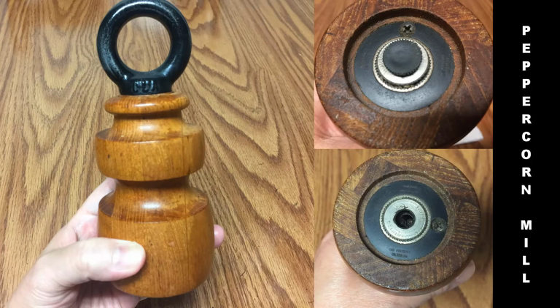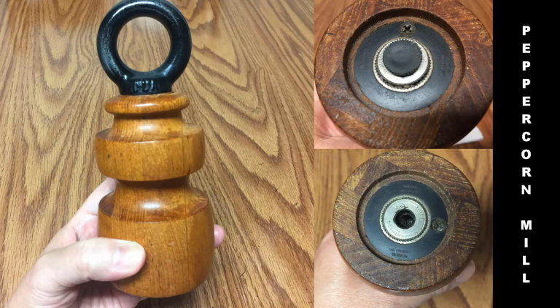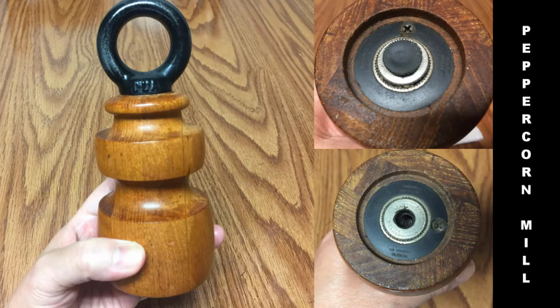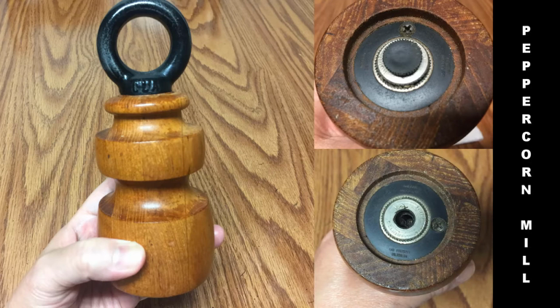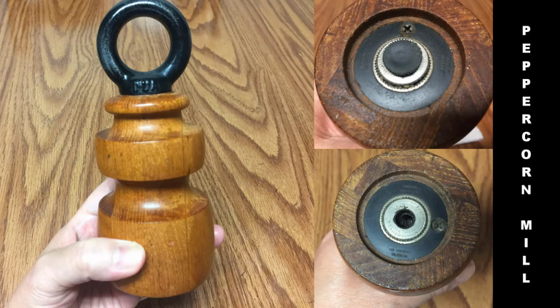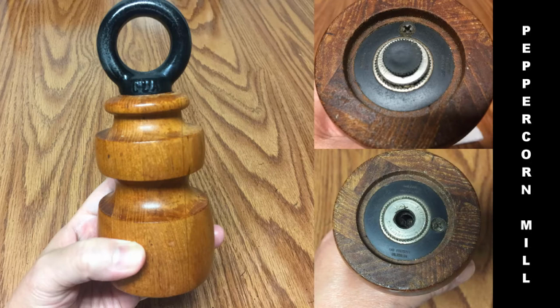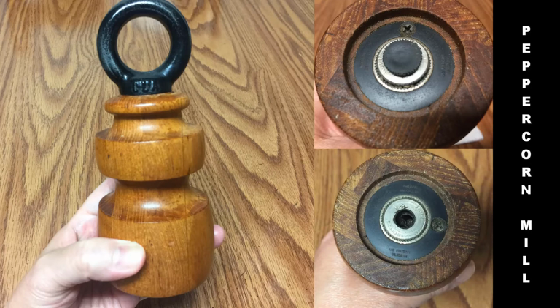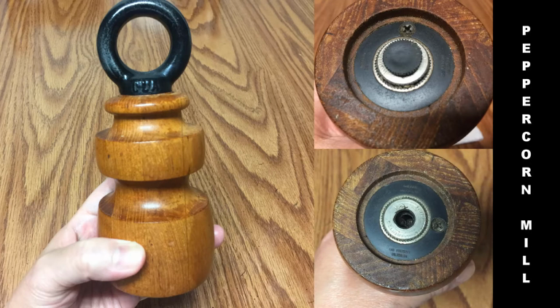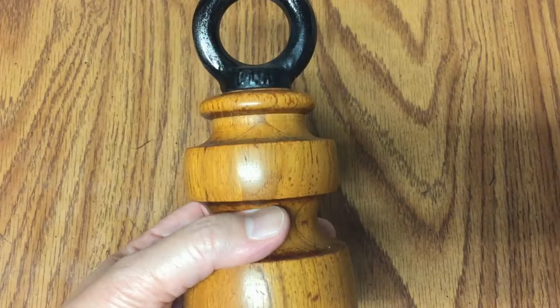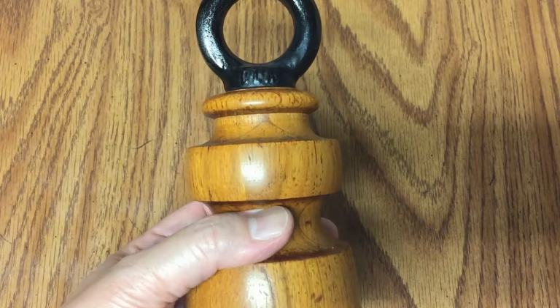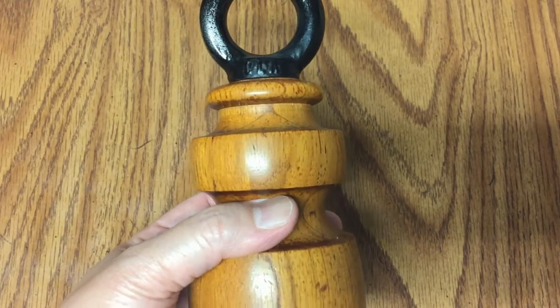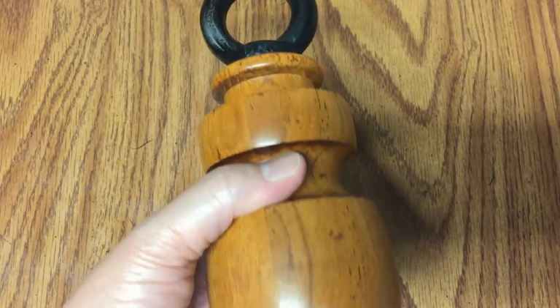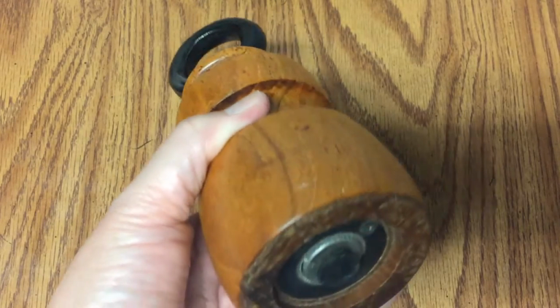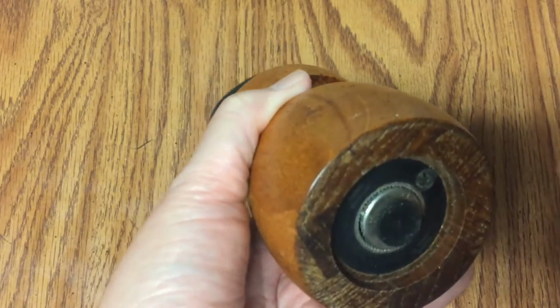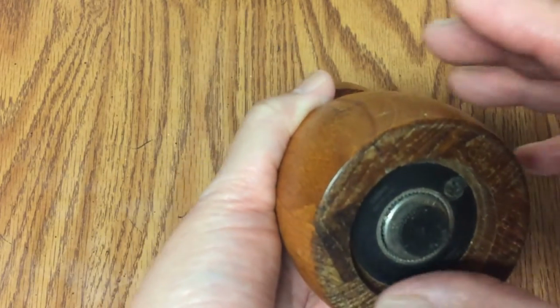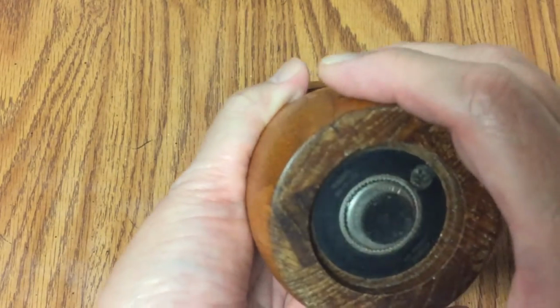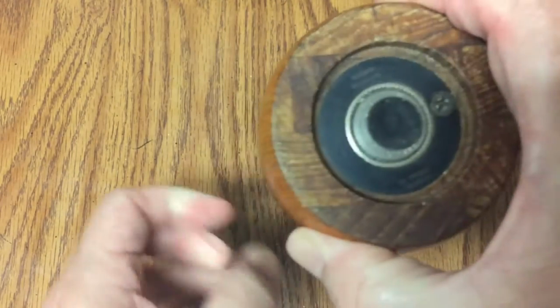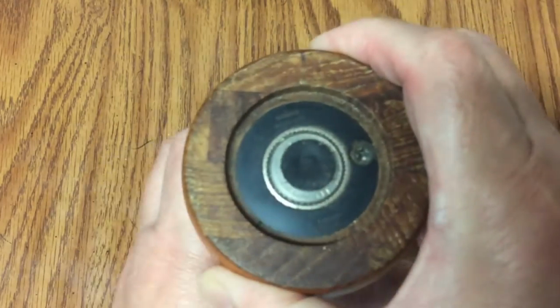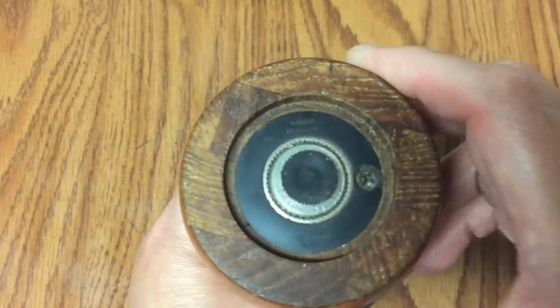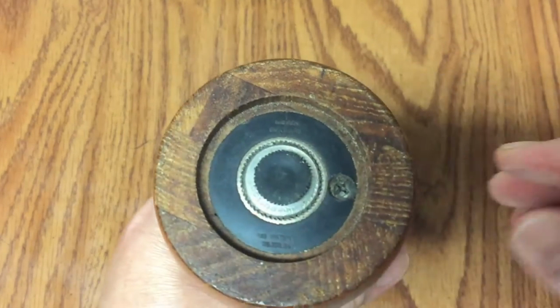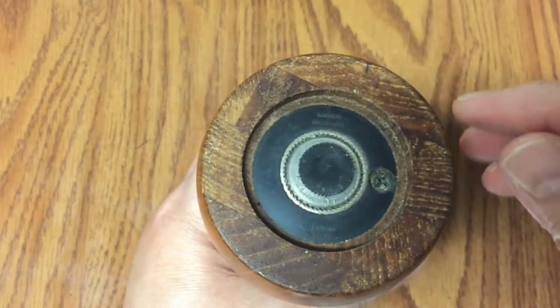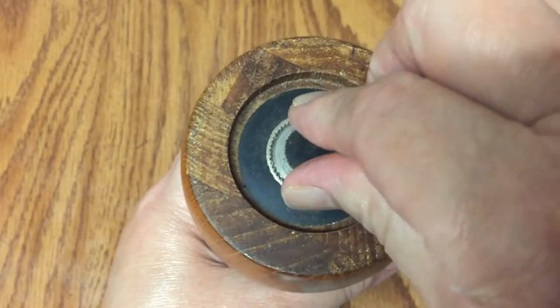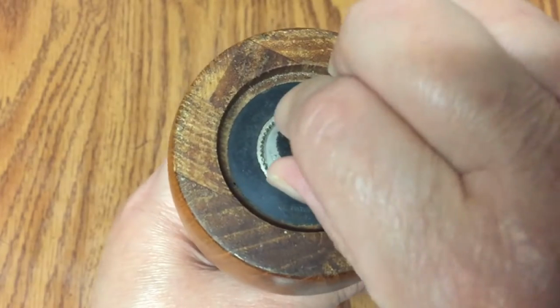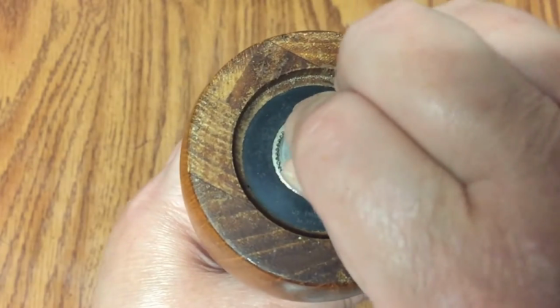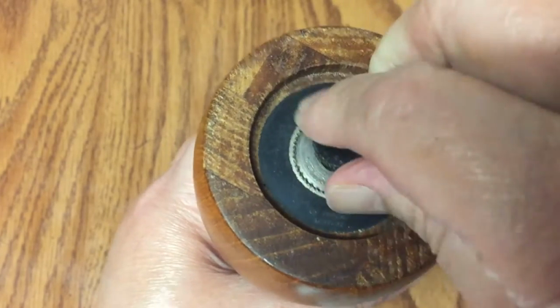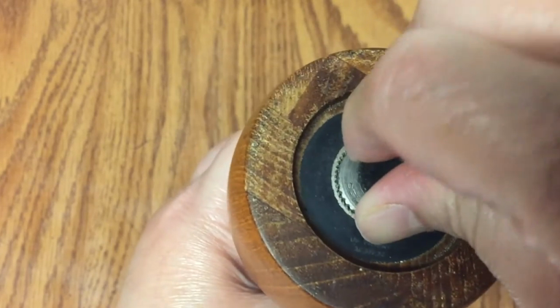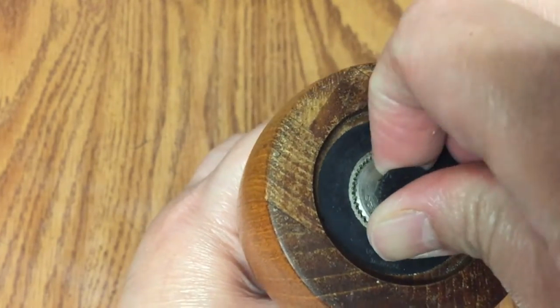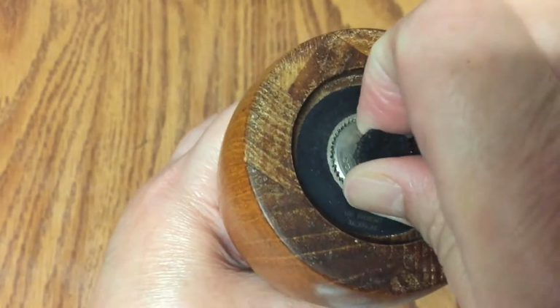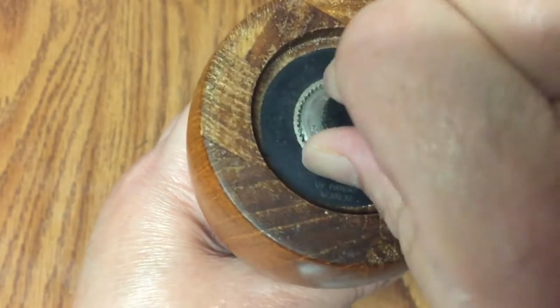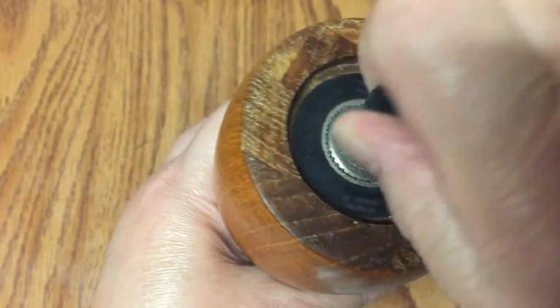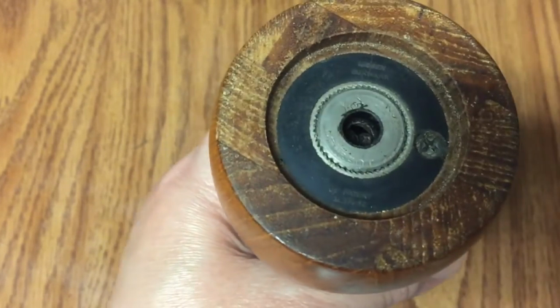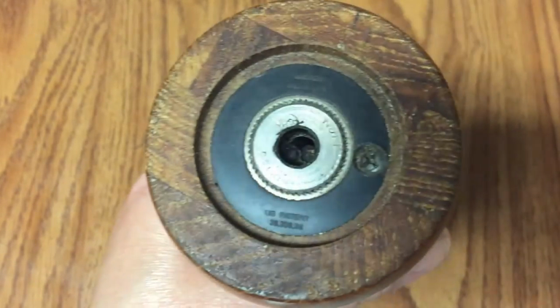Hi there, this is Merlstrom. Does any of you have this kind of peppercorn mill with a tiny fill hole in the bottom? Here is an easy way of refilling this with no gadgets to buy.